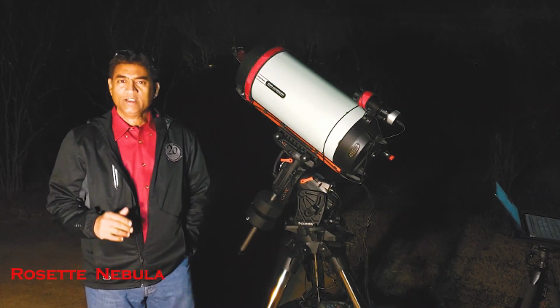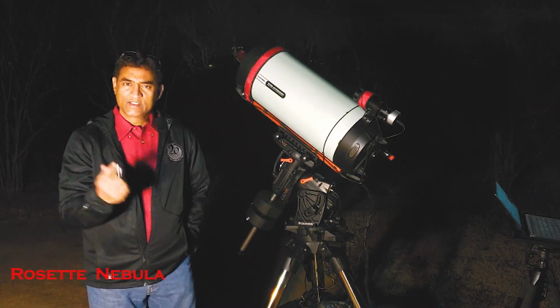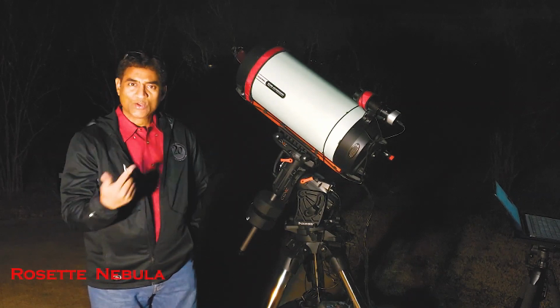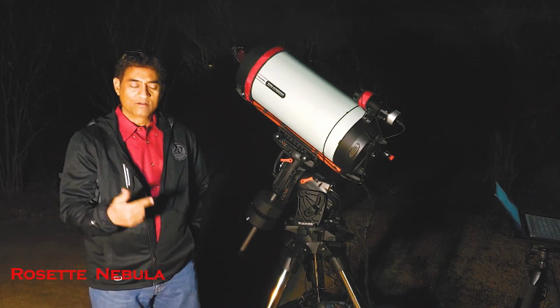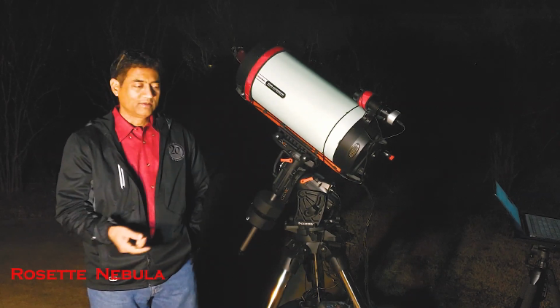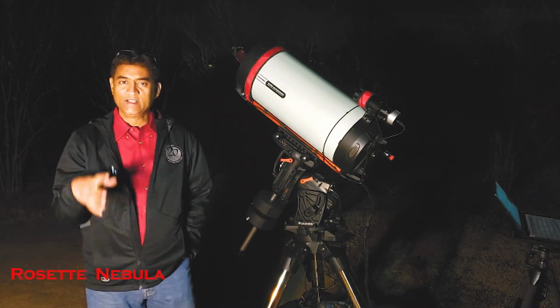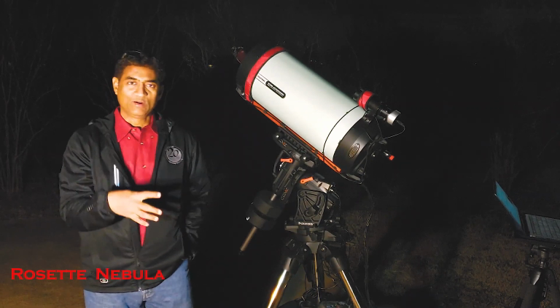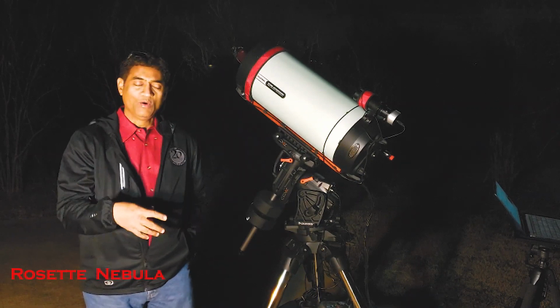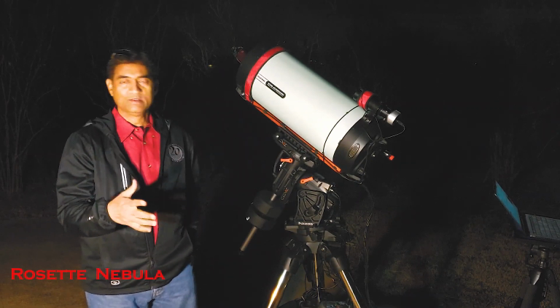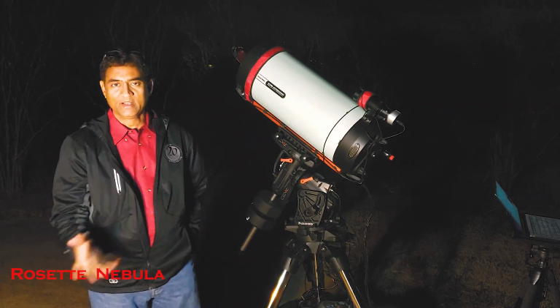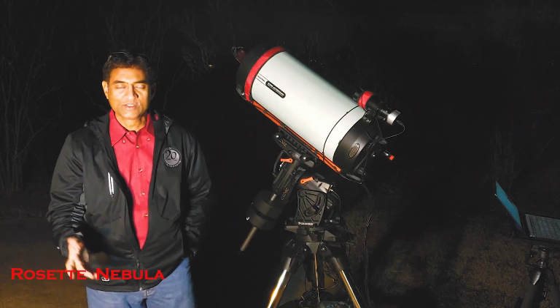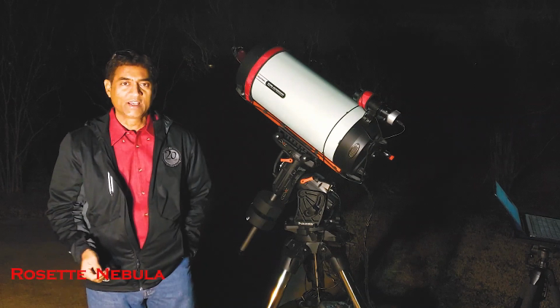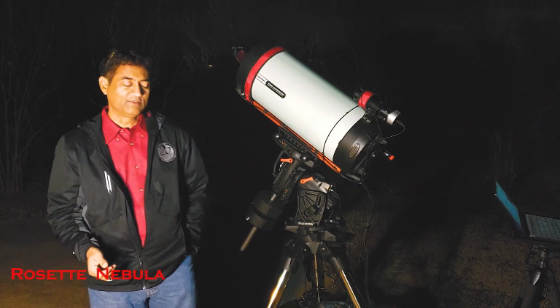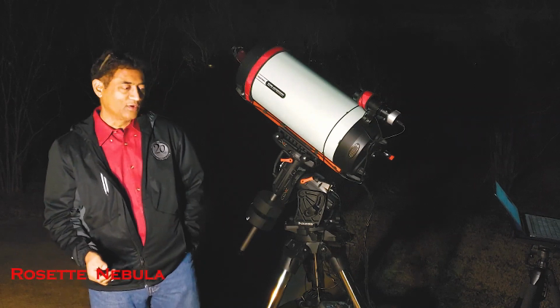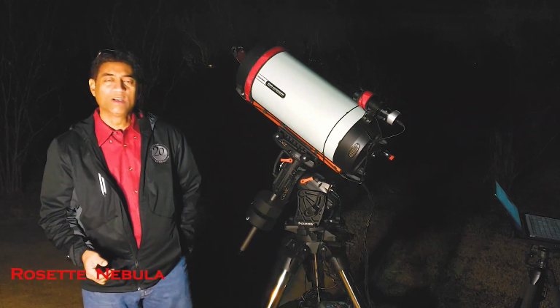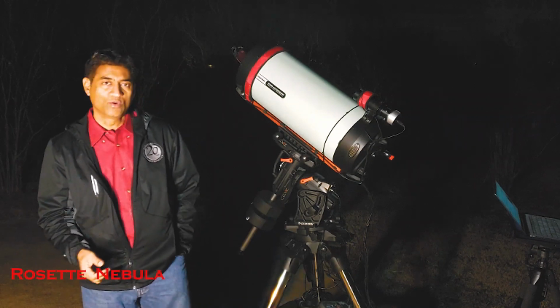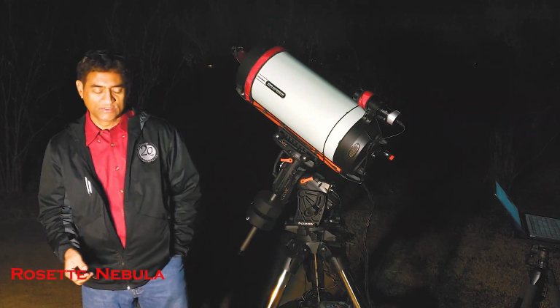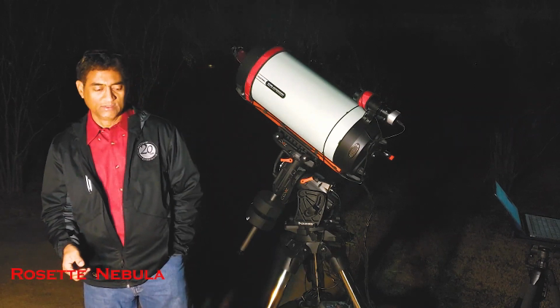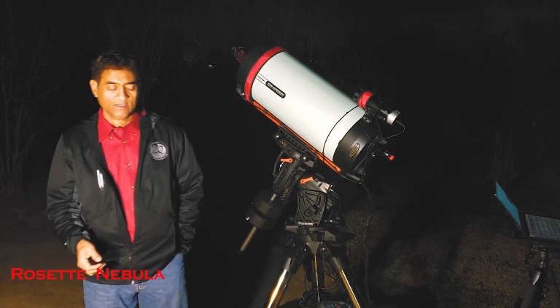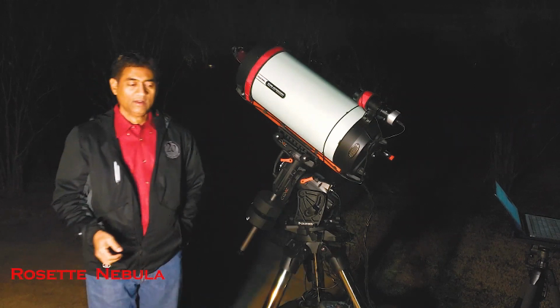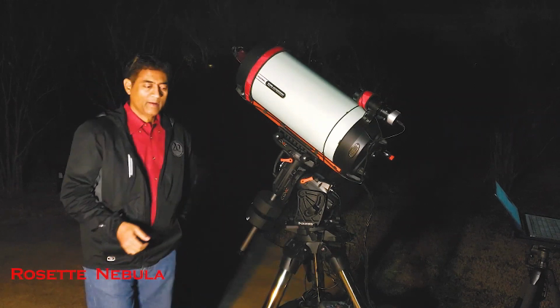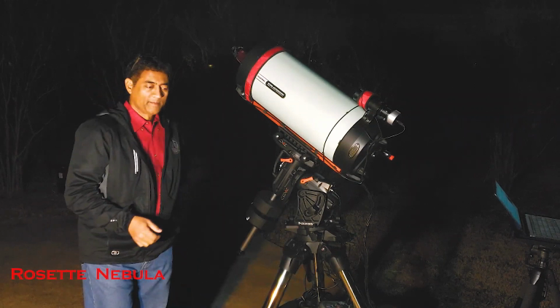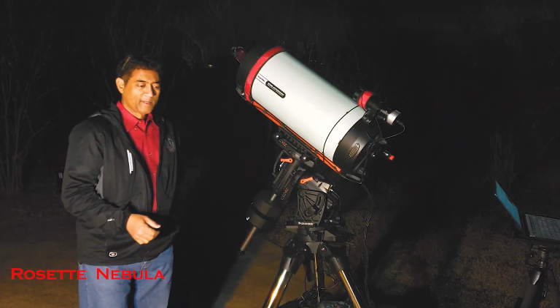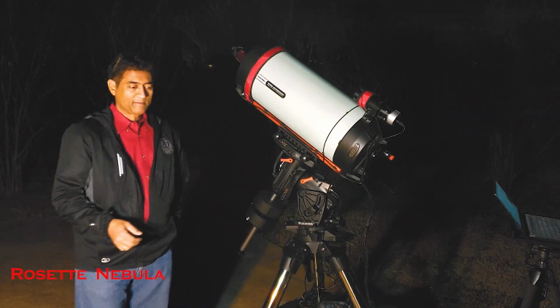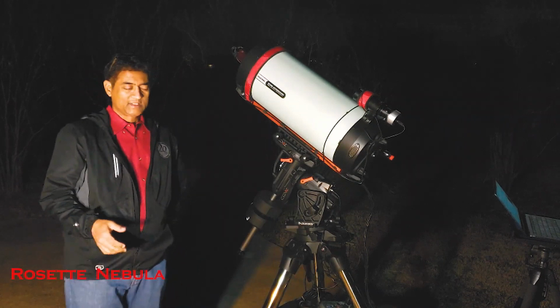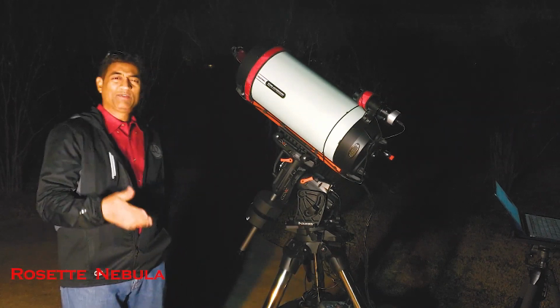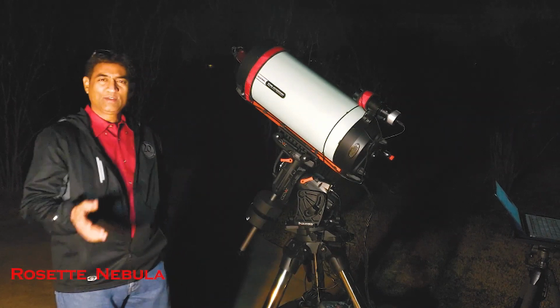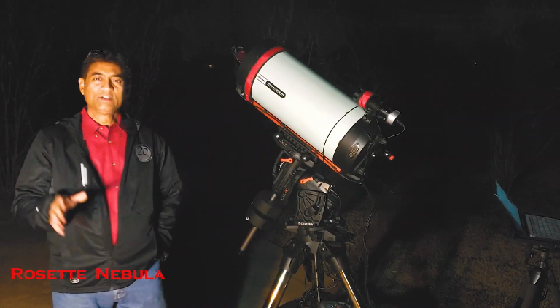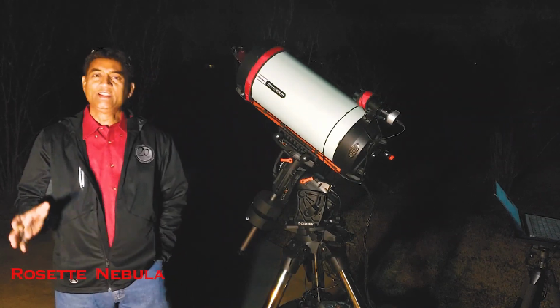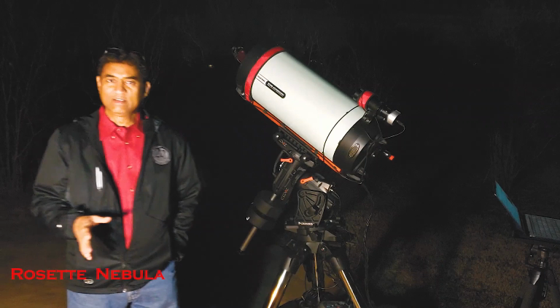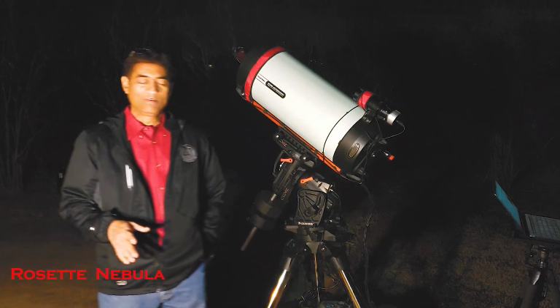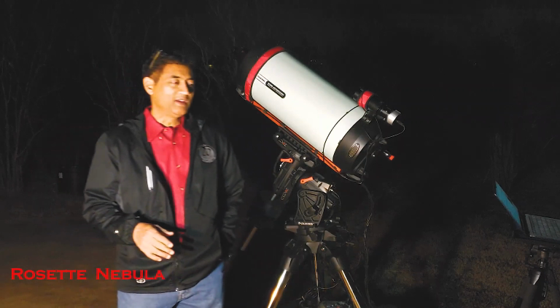It's circular, there is a hole in the middle, looks like as if you are looking at a rose. It's like 5,000 light years away from here.